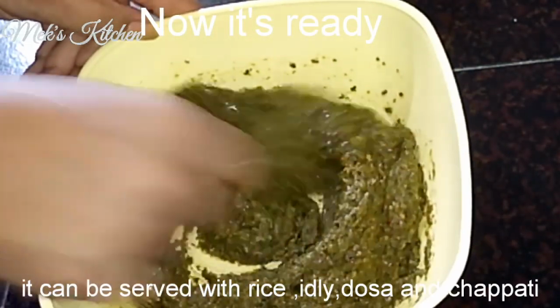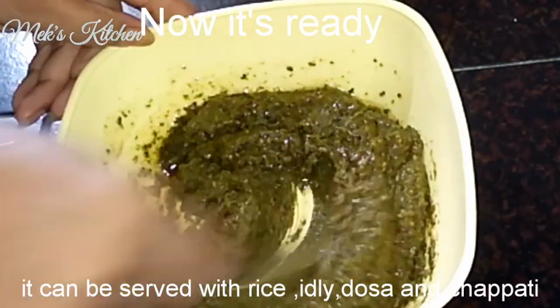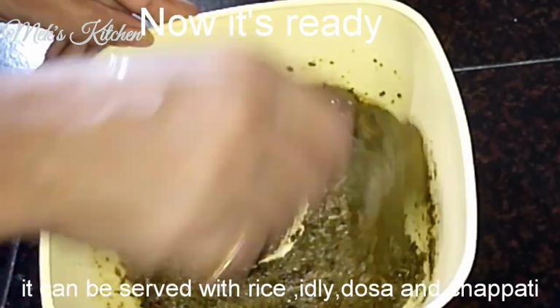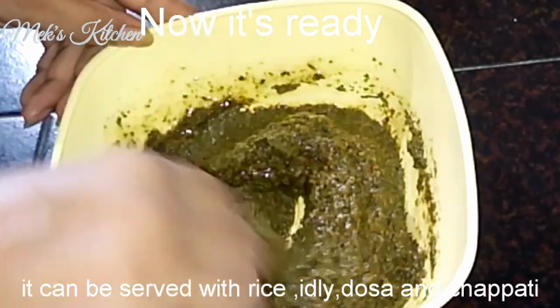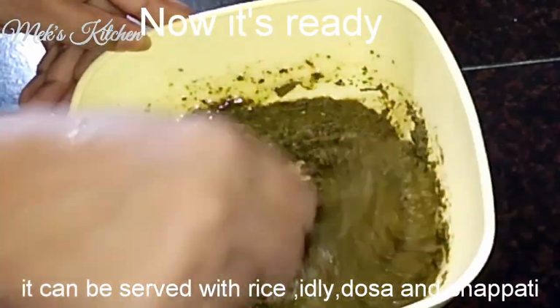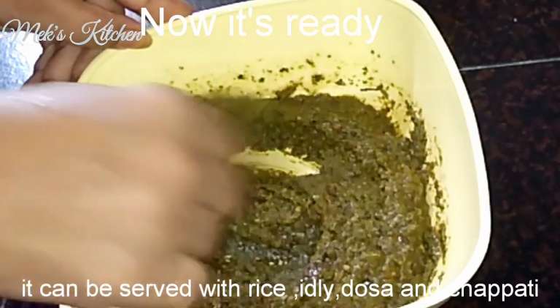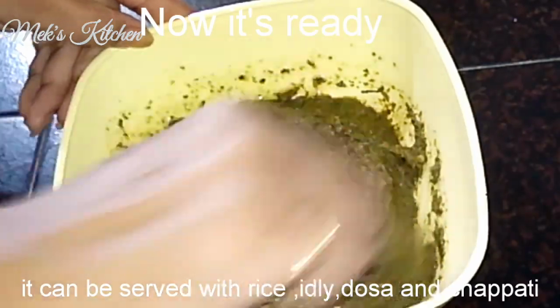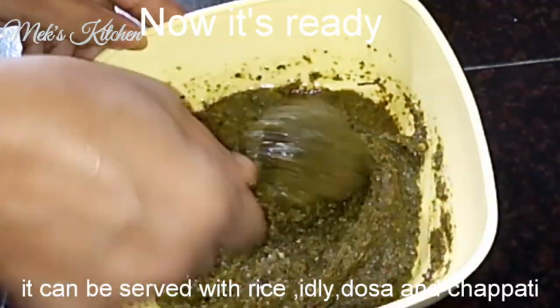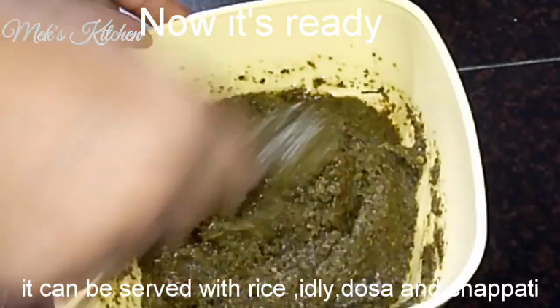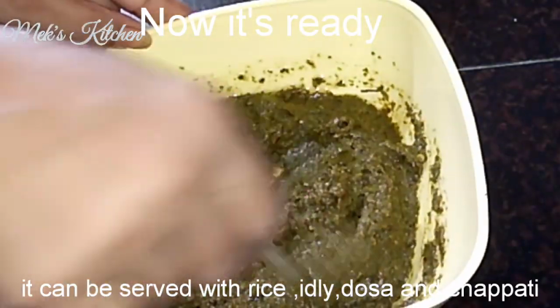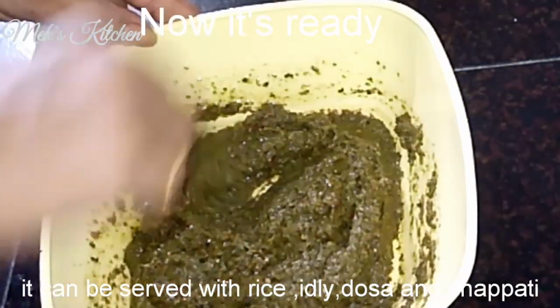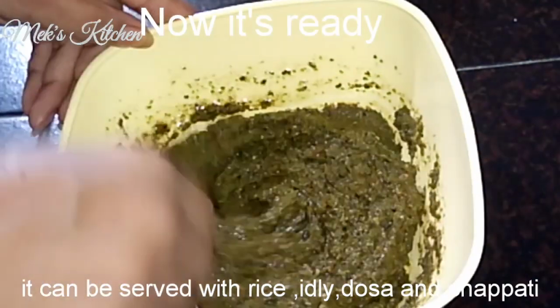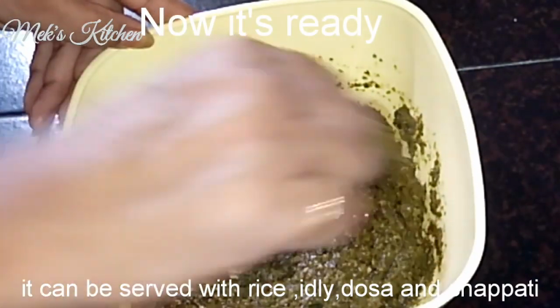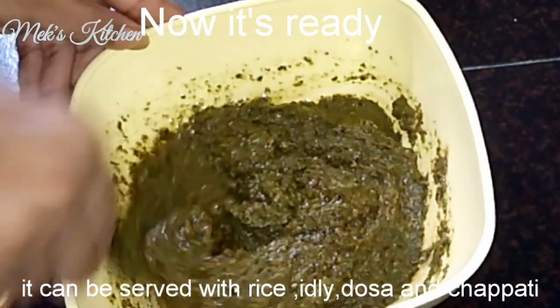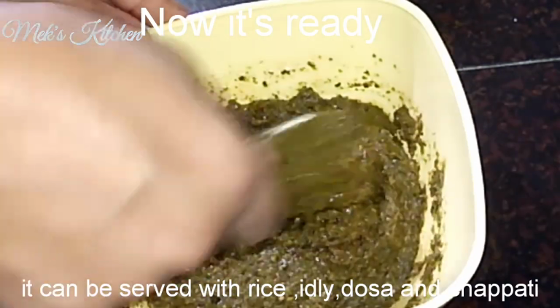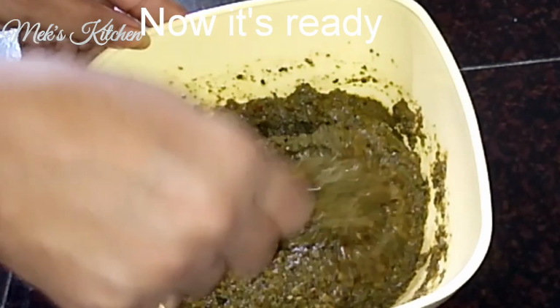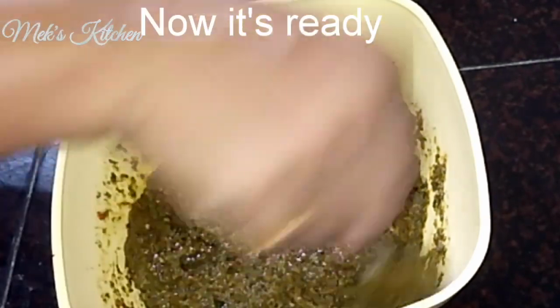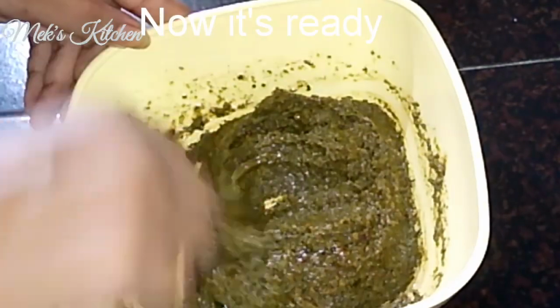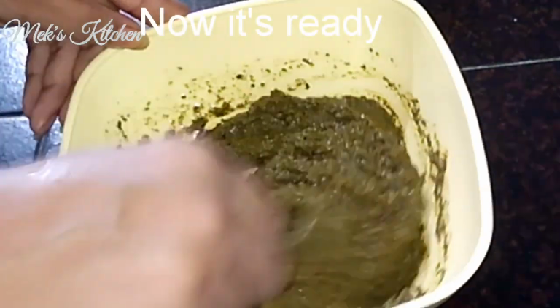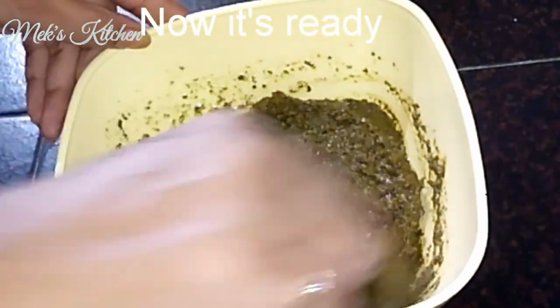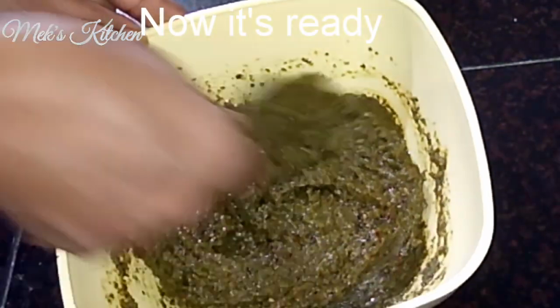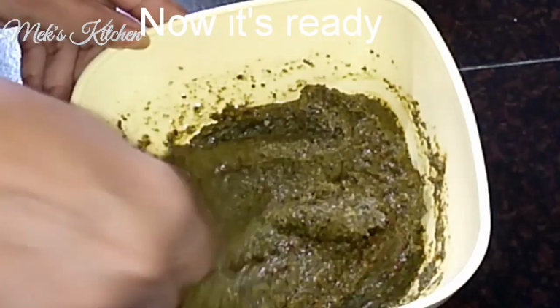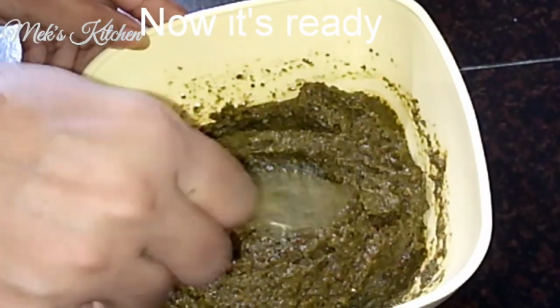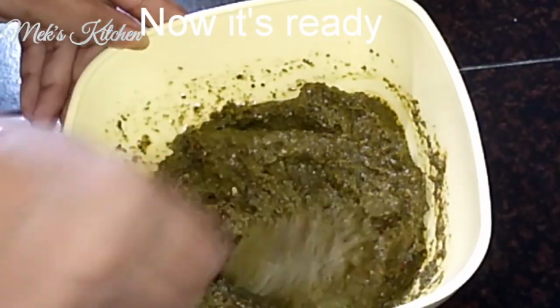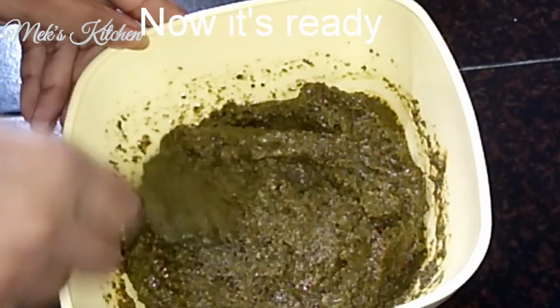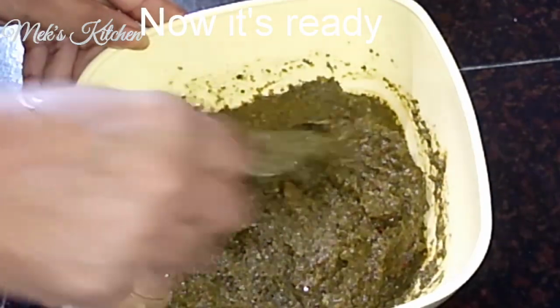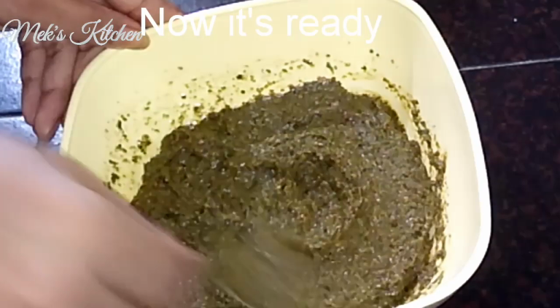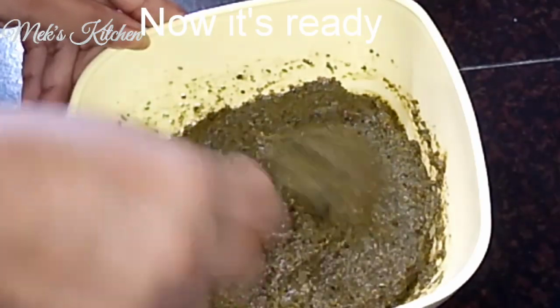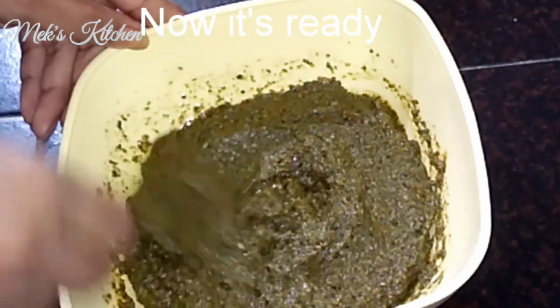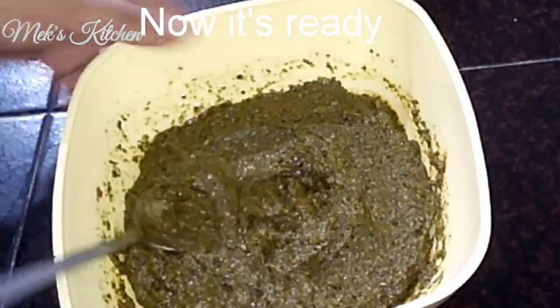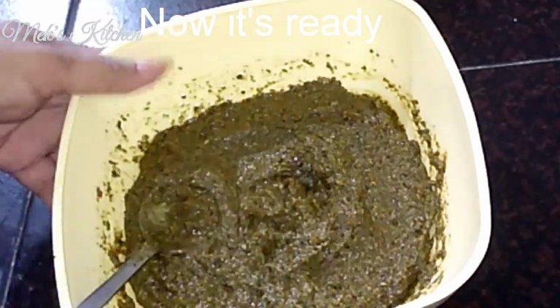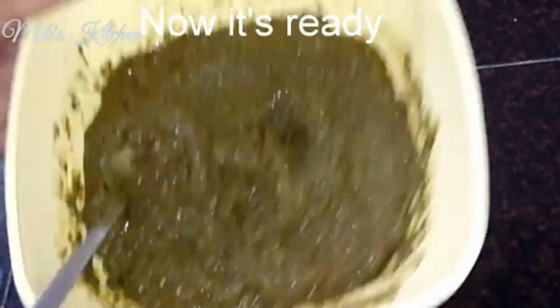We will mix all of these ingredients. We will make the mint chutney ready. Let's taste the pudhinath veyel ready.